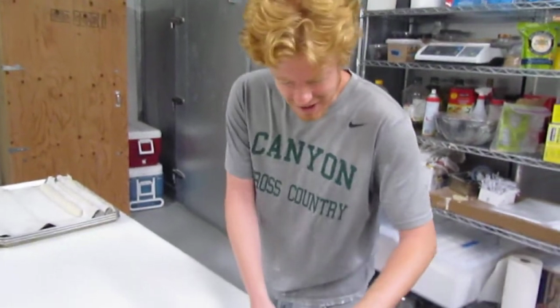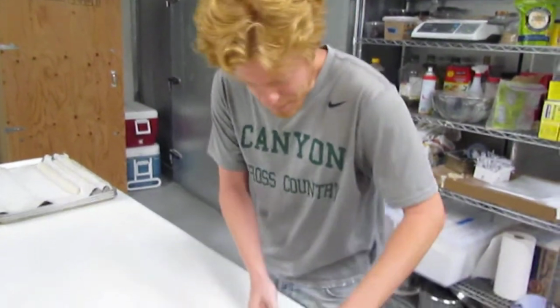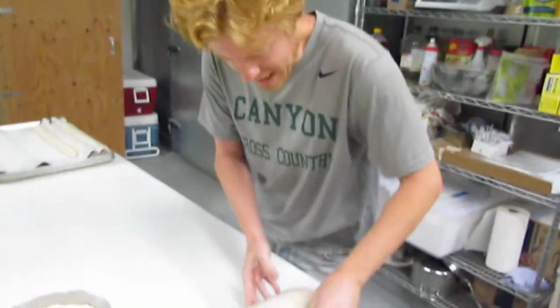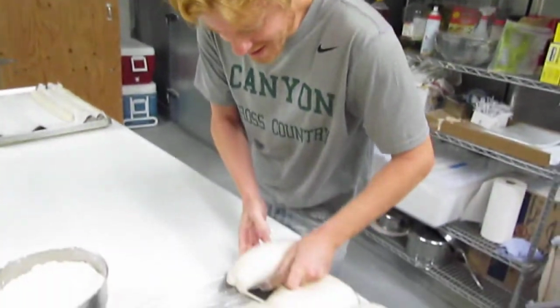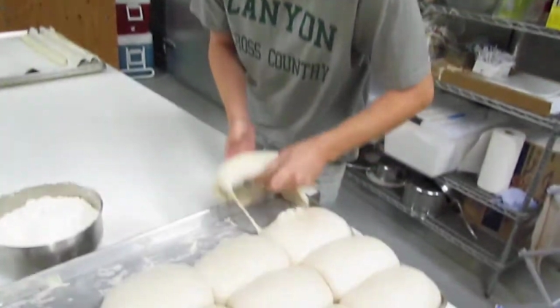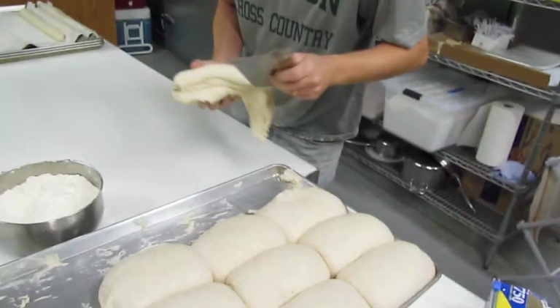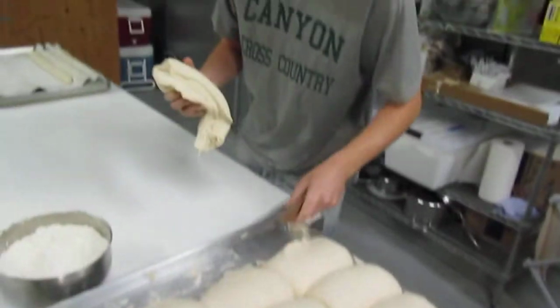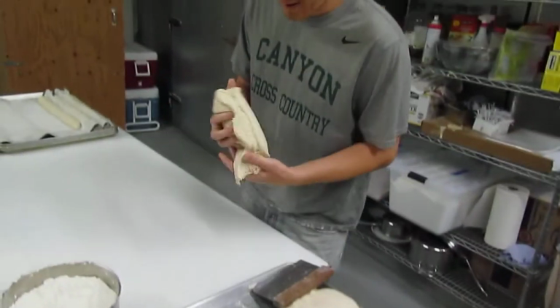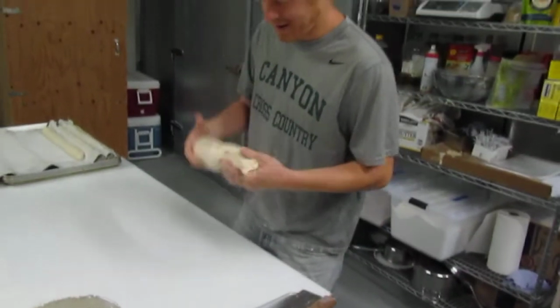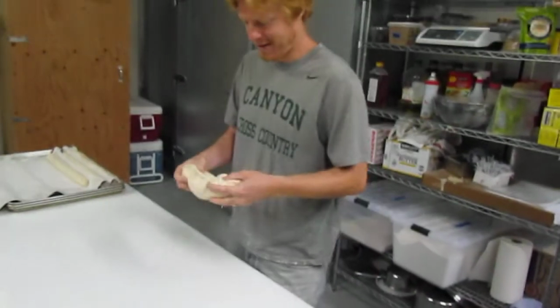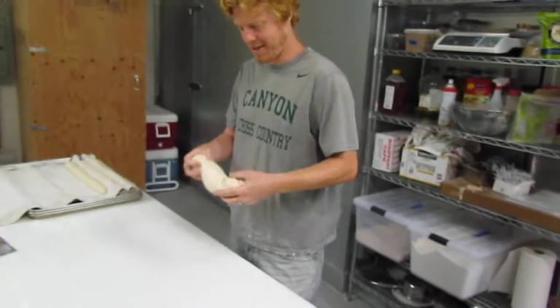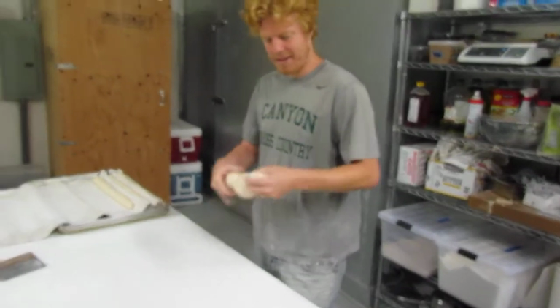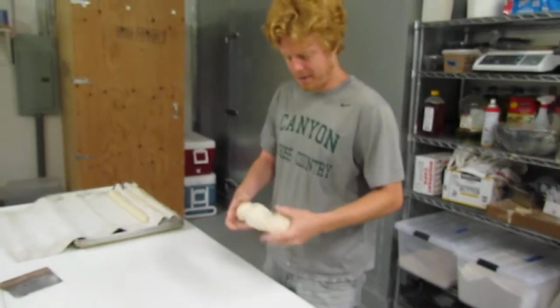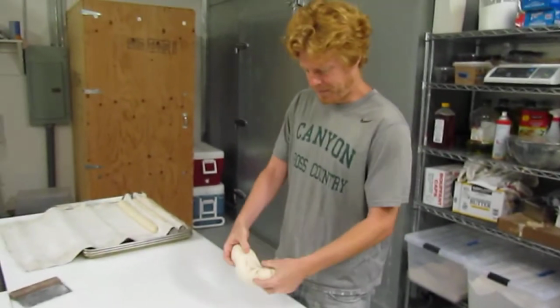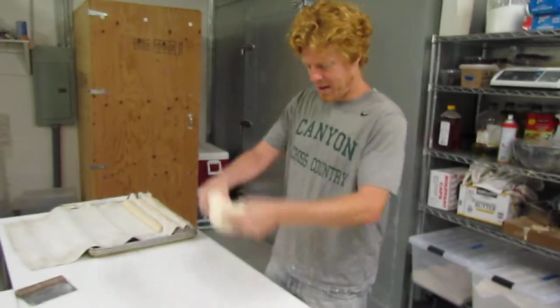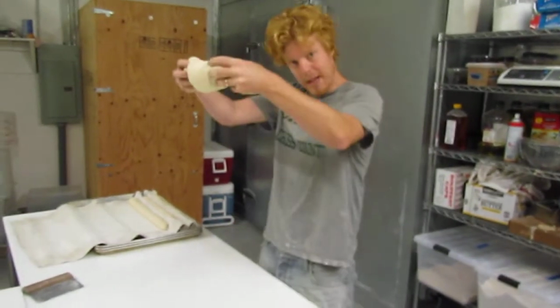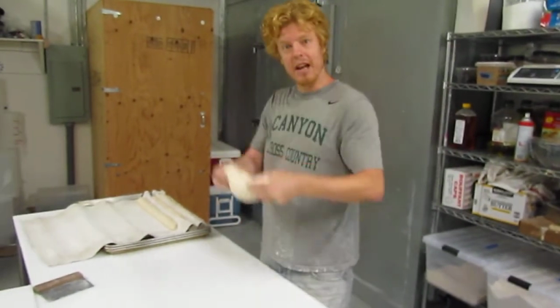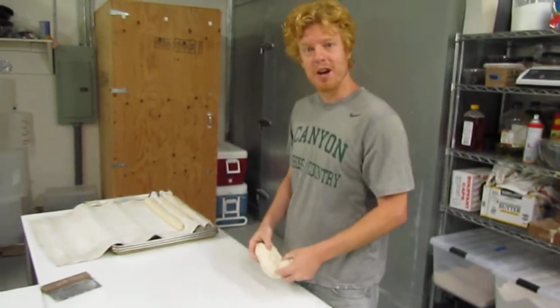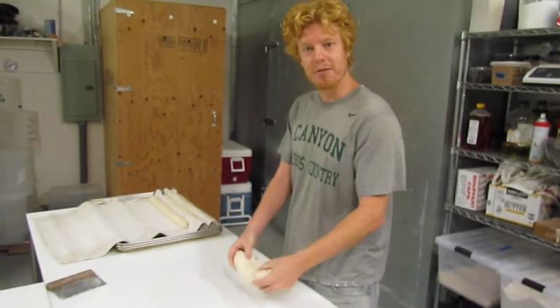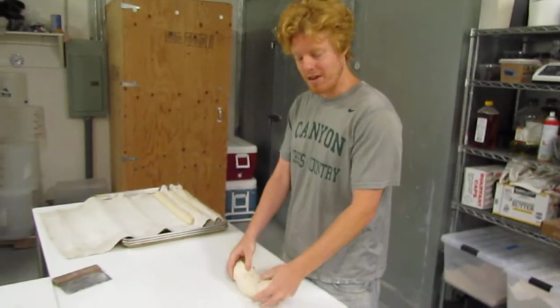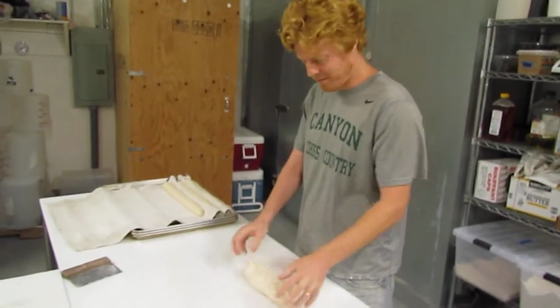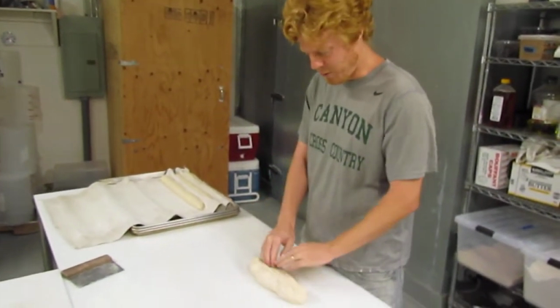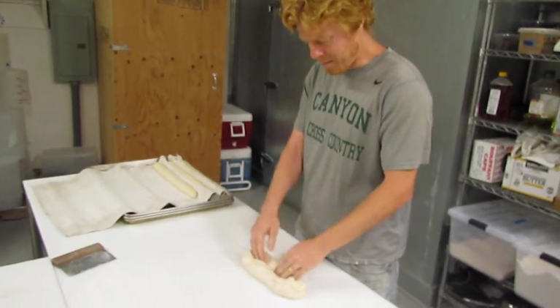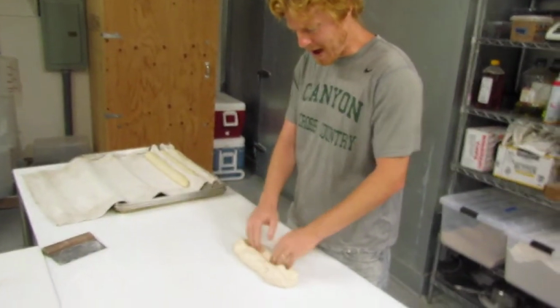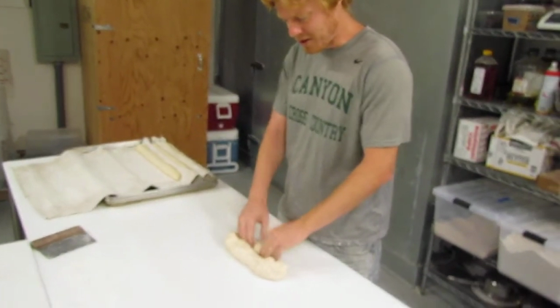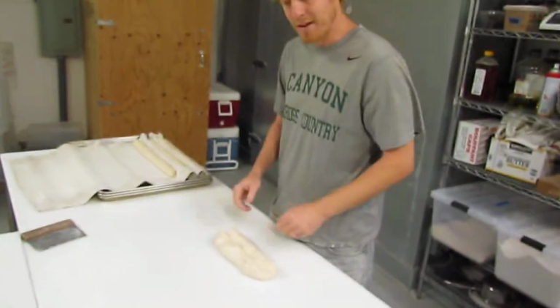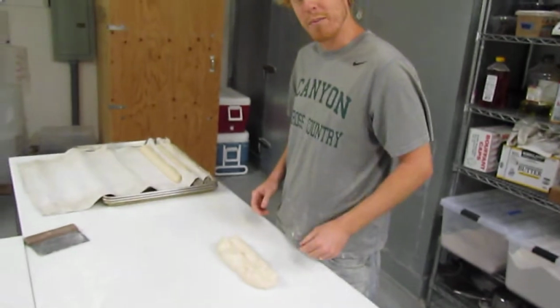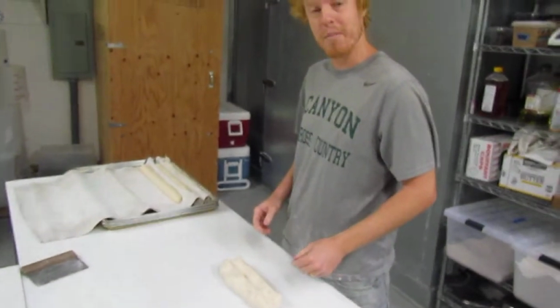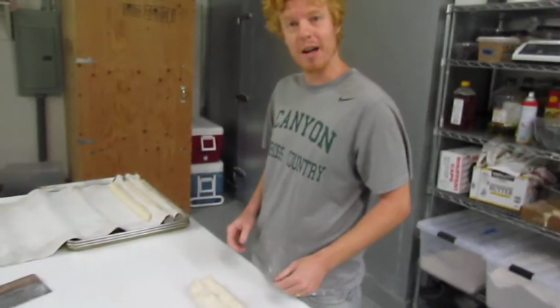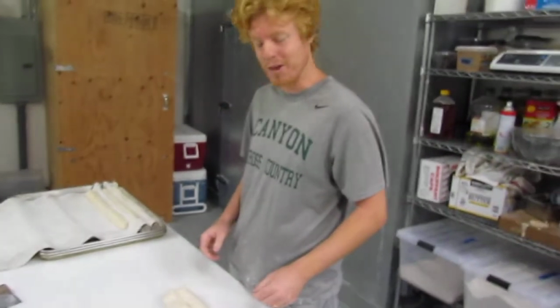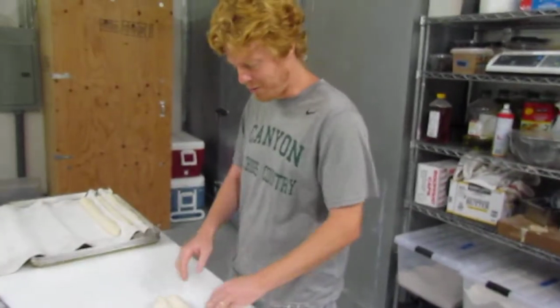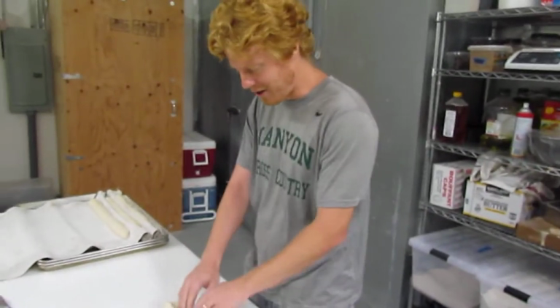Set a shape of baguette. Place your 1.1 pound lump of dough in front of you.